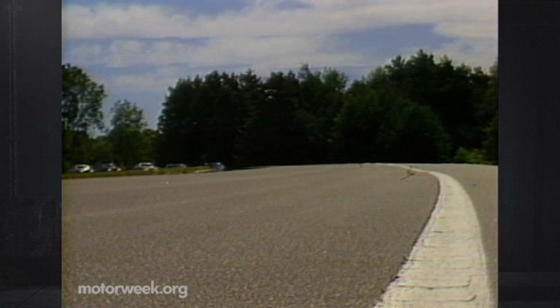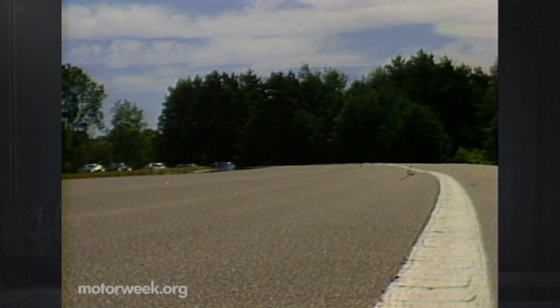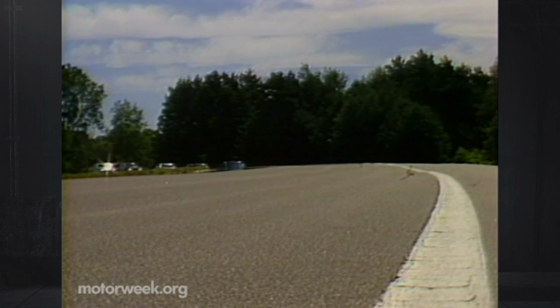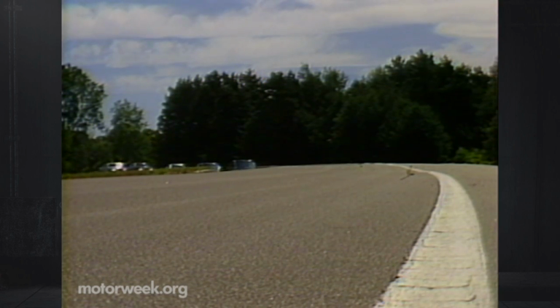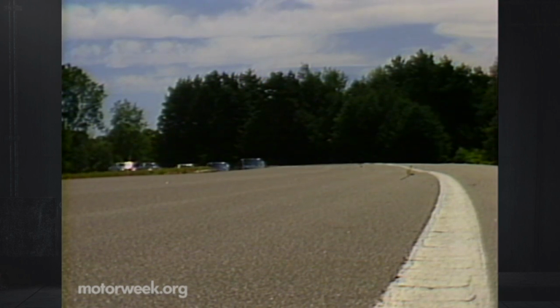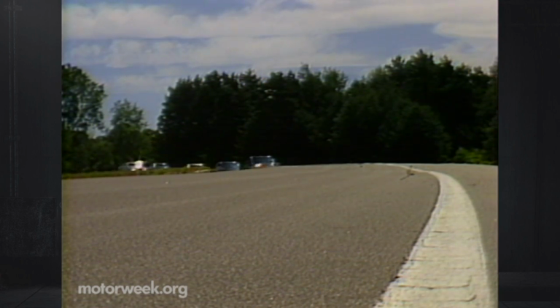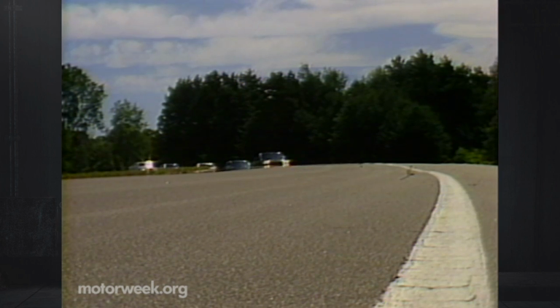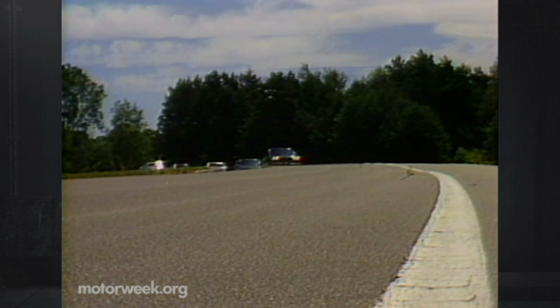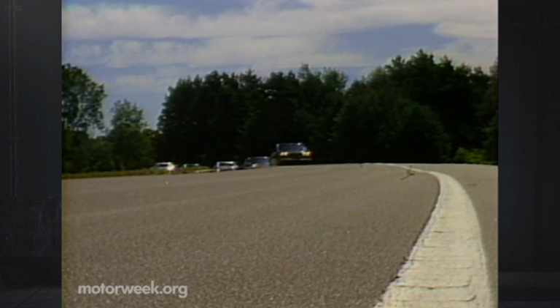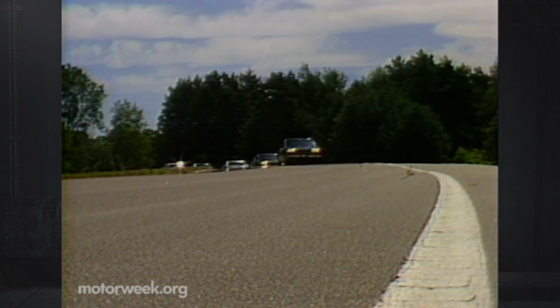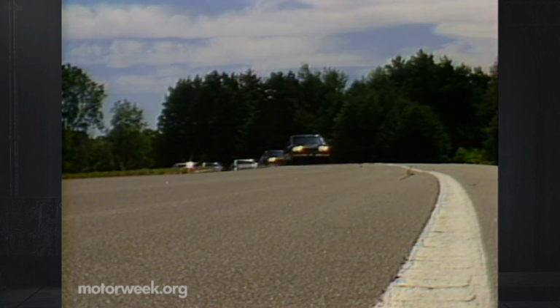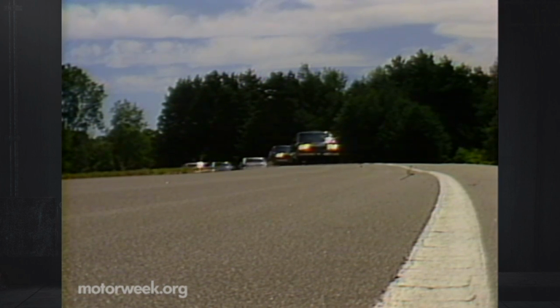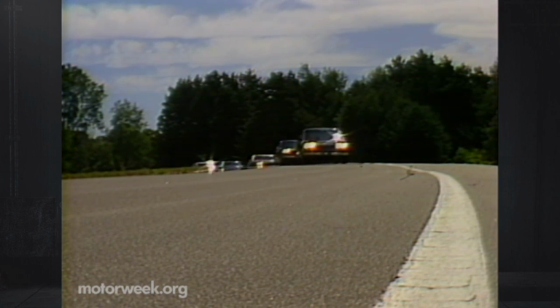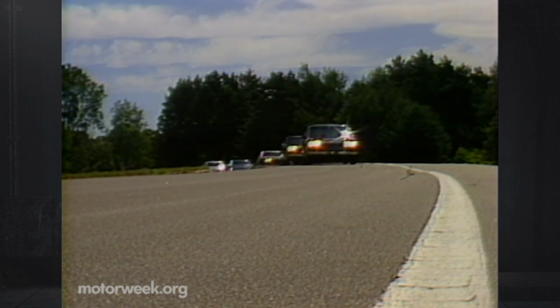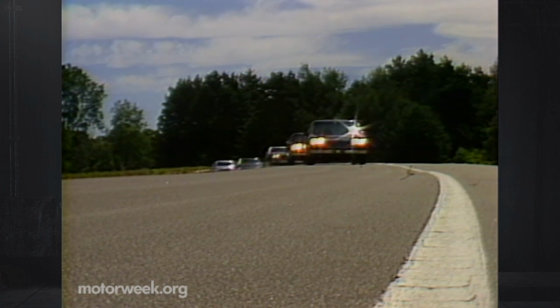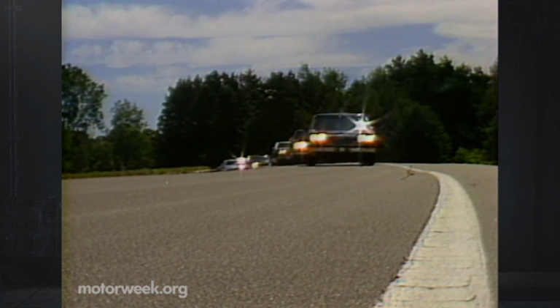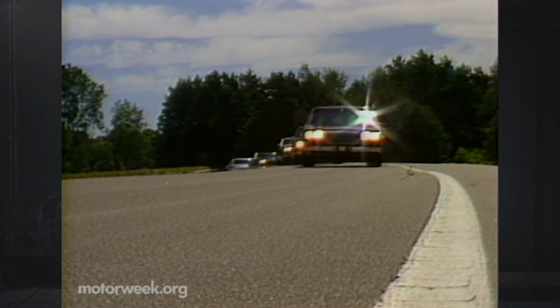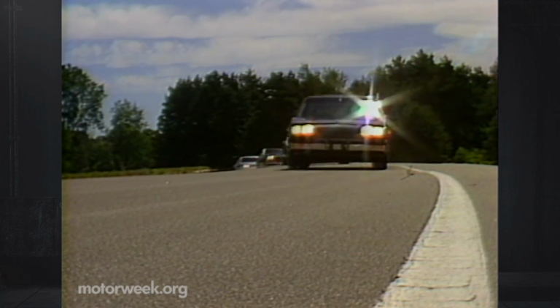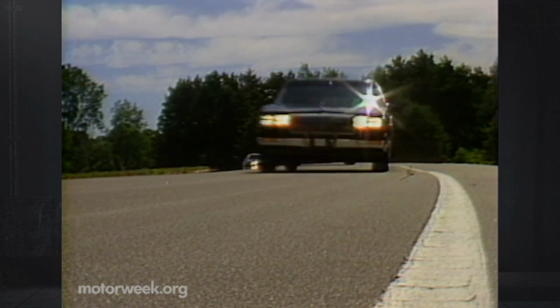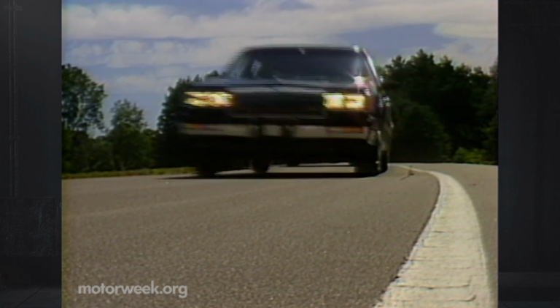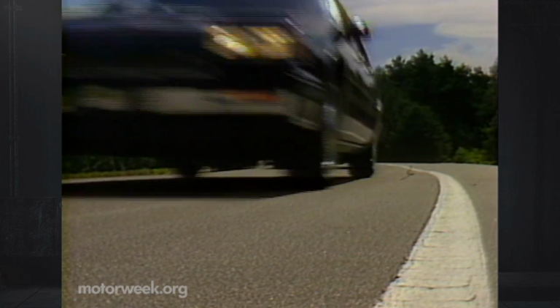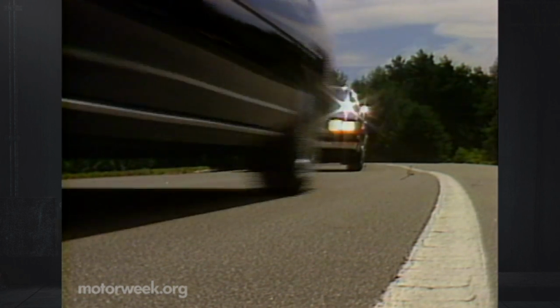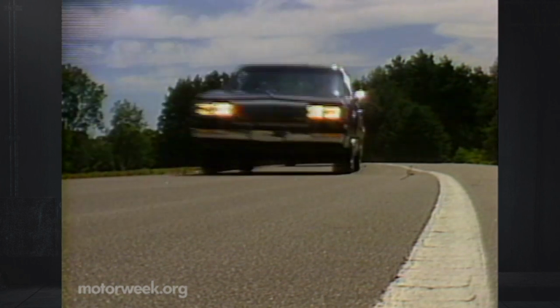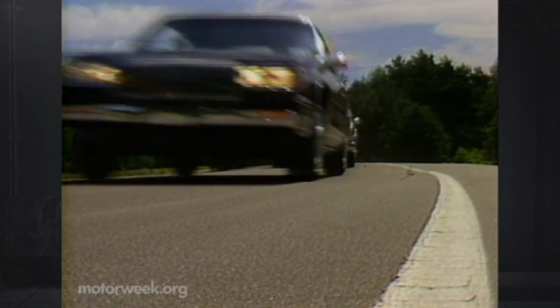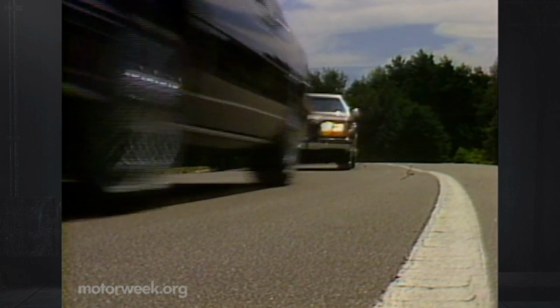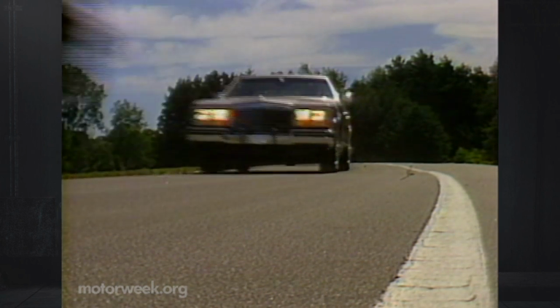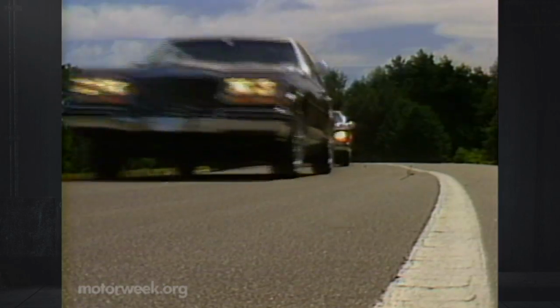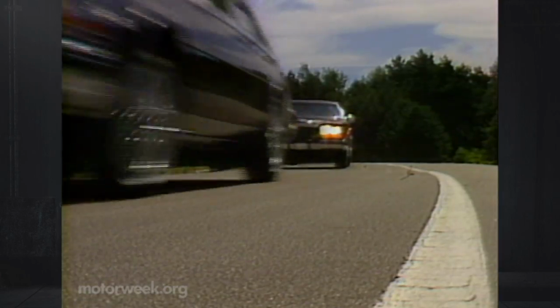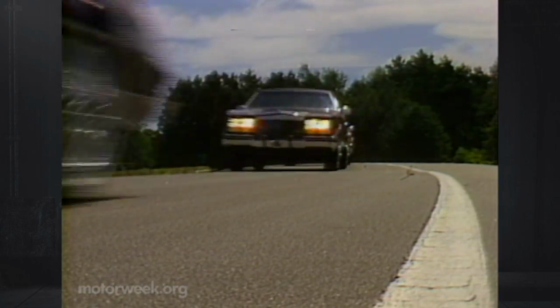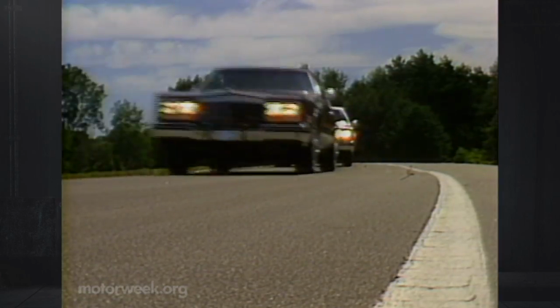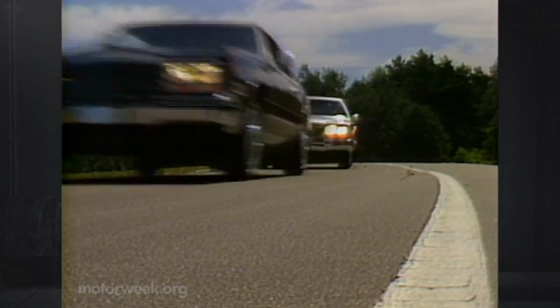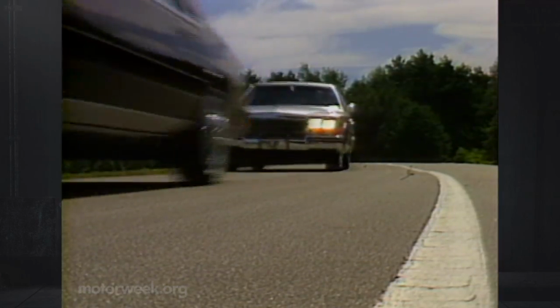So from the Chevette to the Fleetwood limo, something for everyone seems to be the General Motors way — and it's quite an array for 1985.